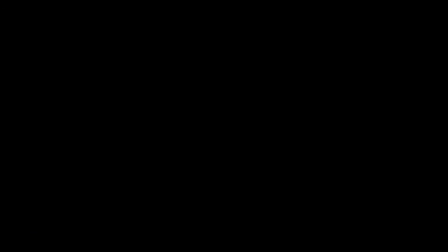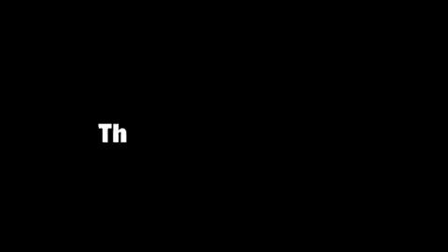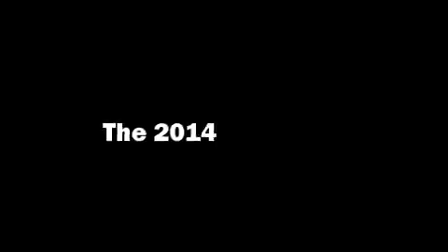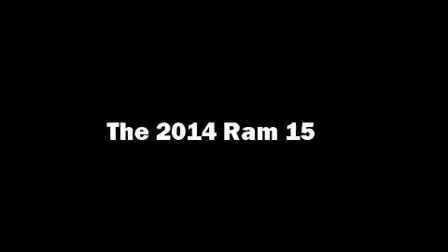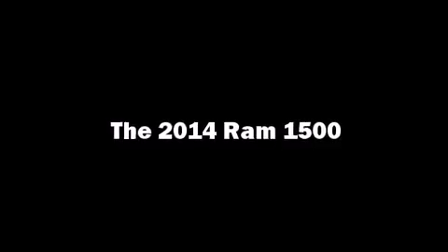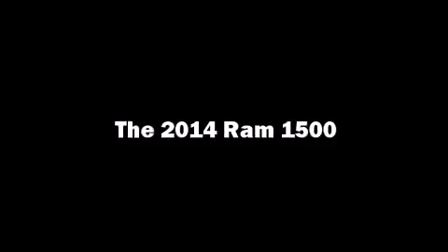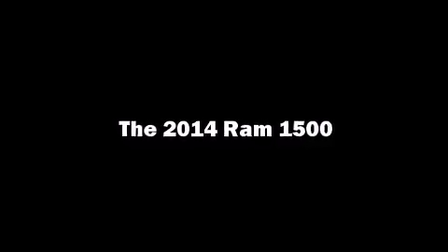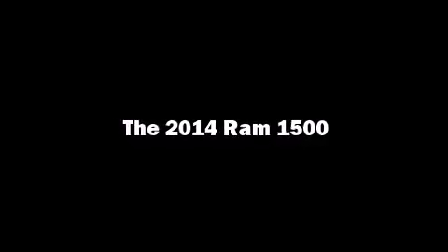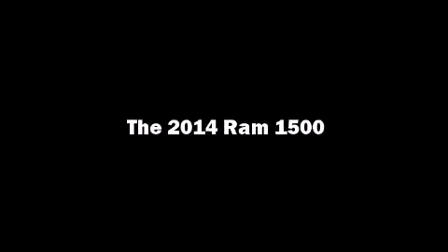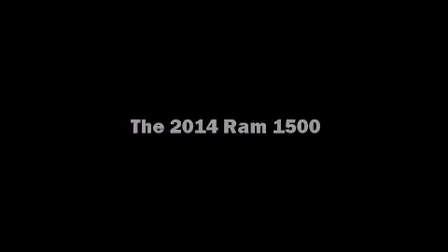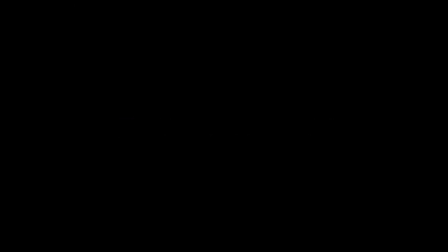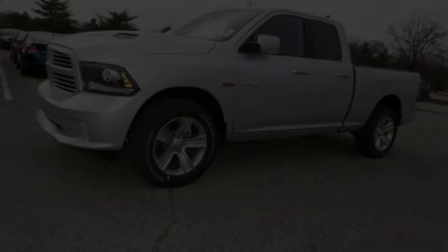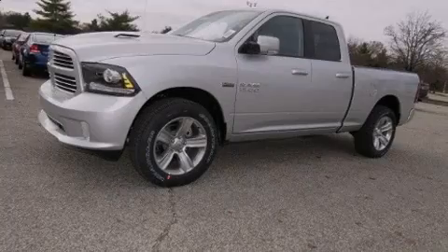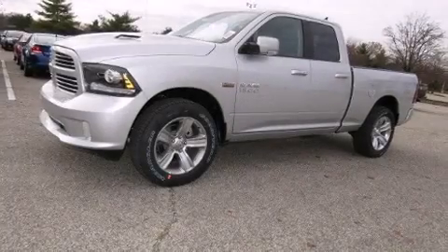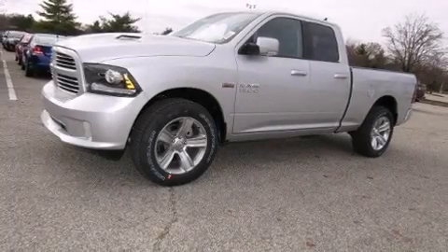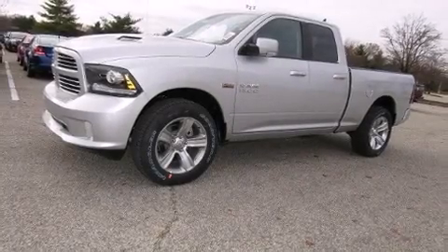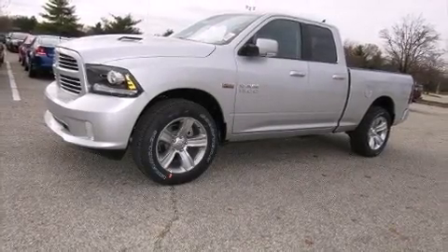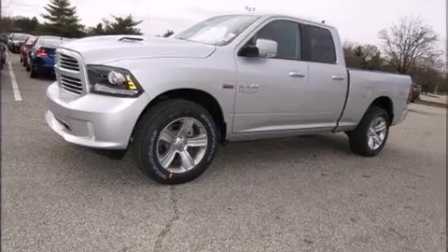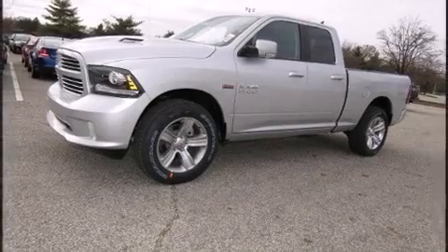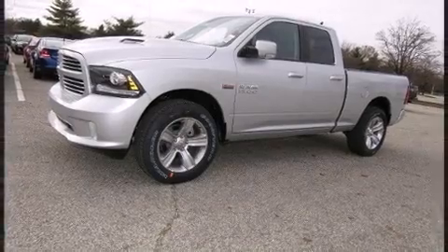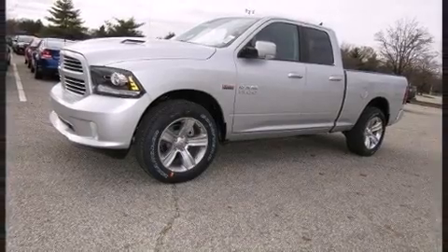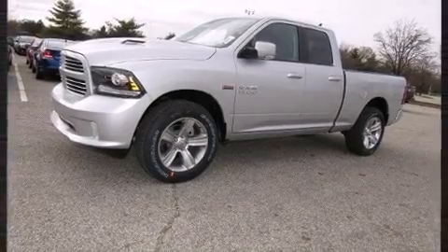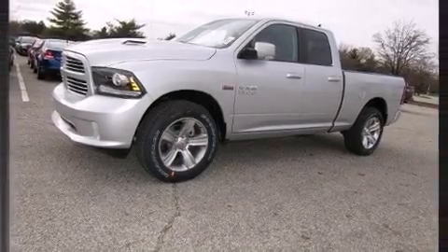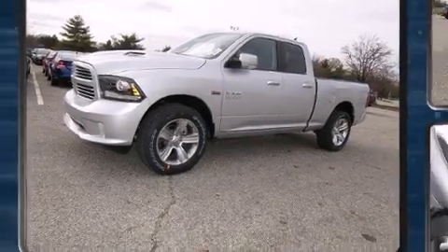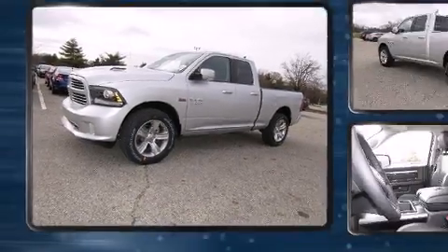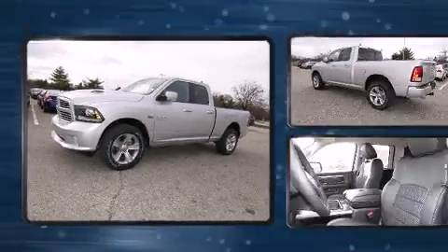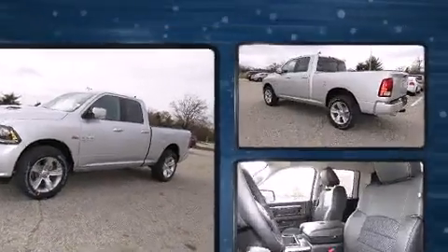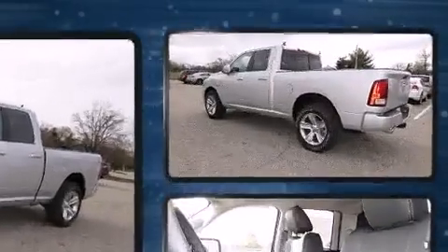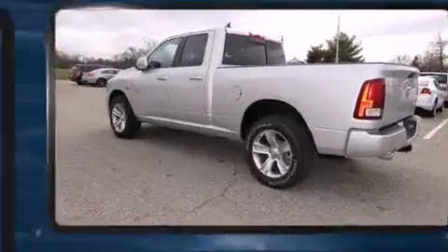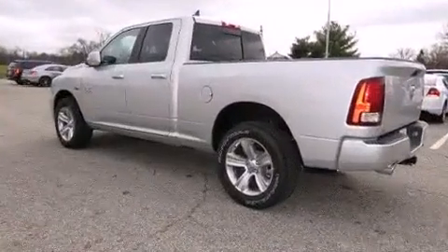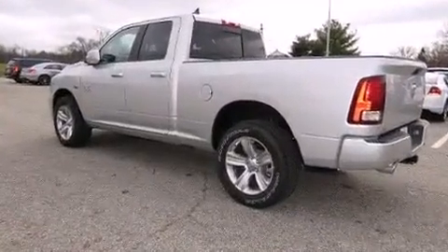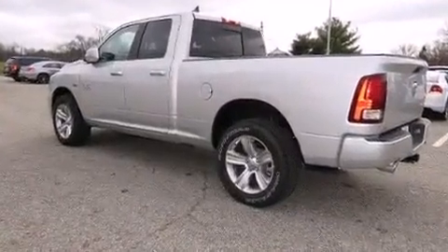Sensibility and practicality define the 2014 Ram 1500. This four-door, five-passenger truck provides a satisfying ride for all passengers.